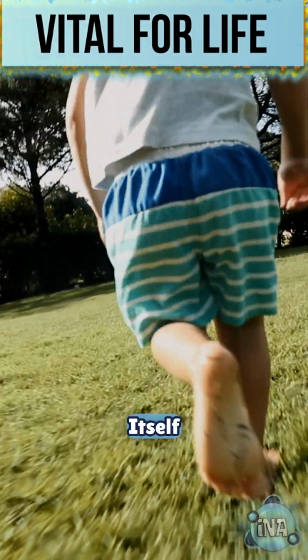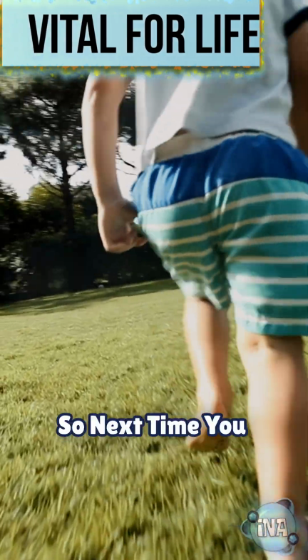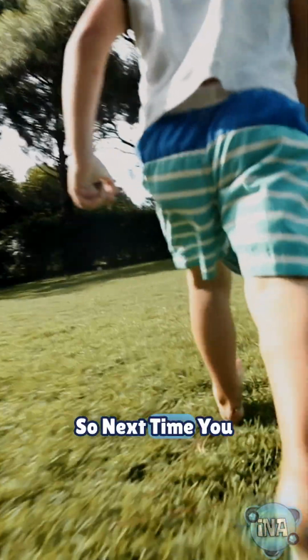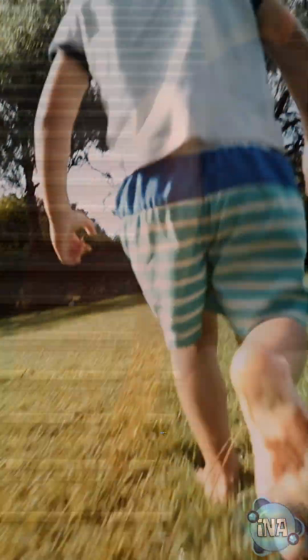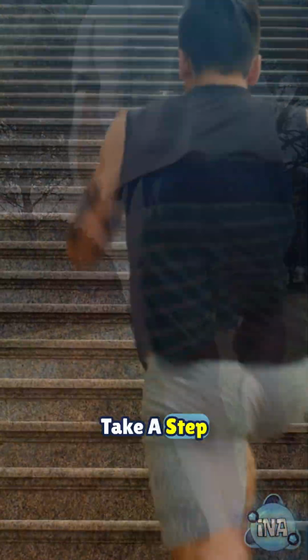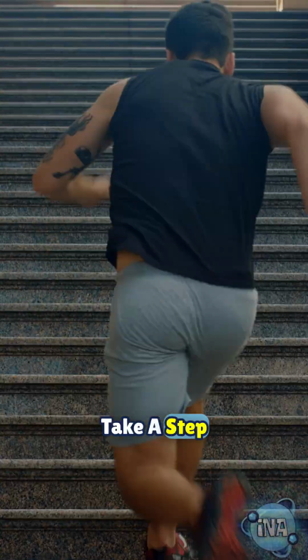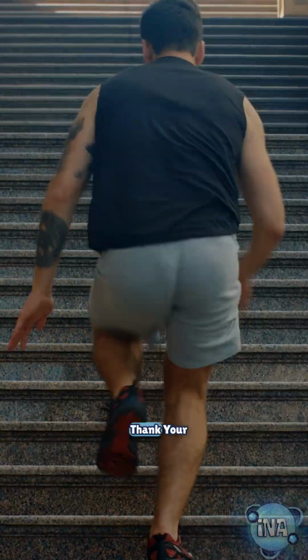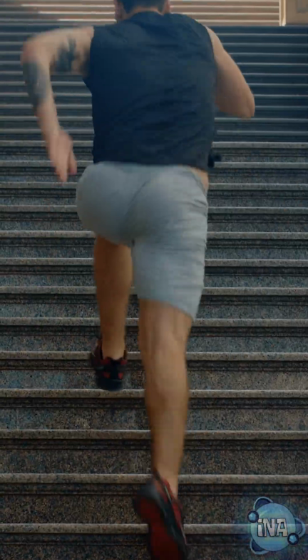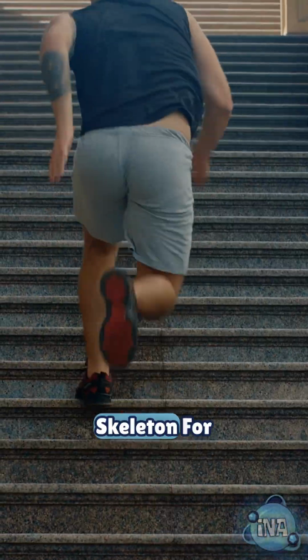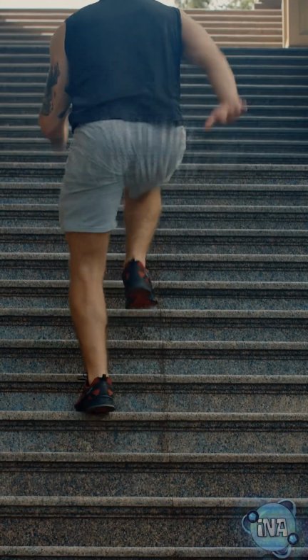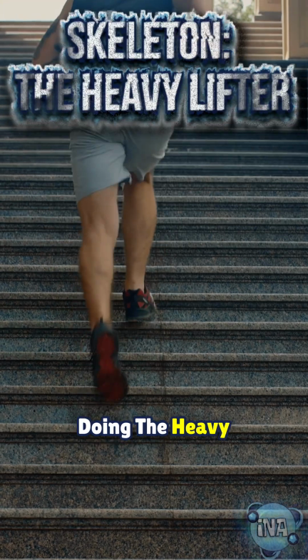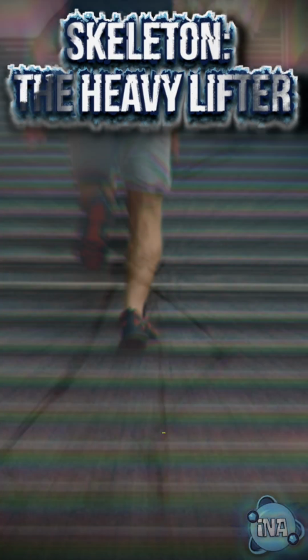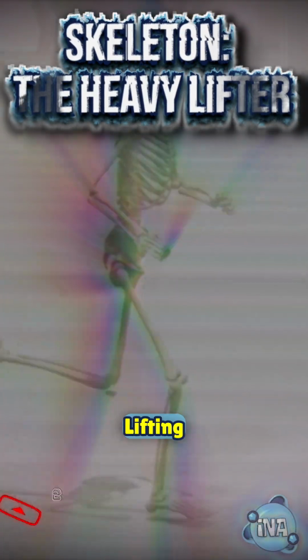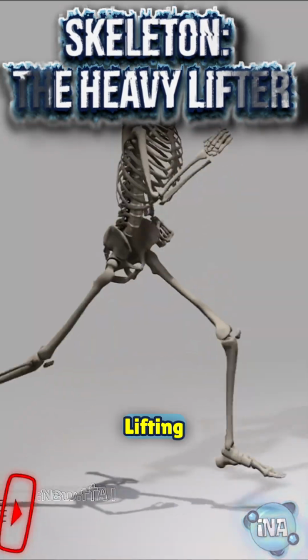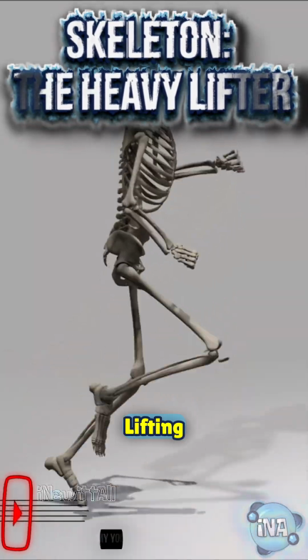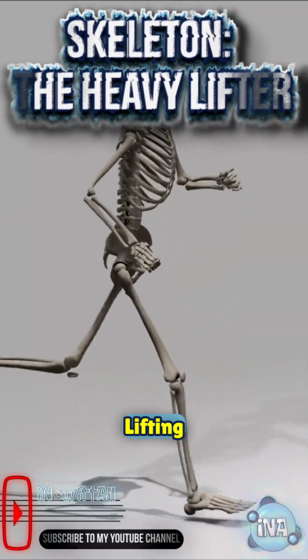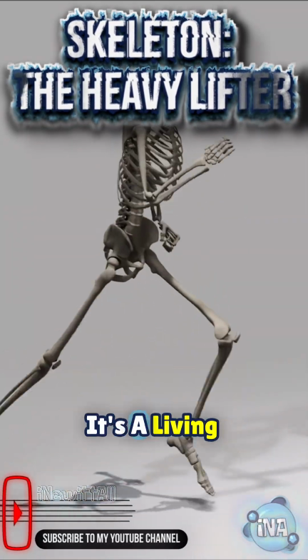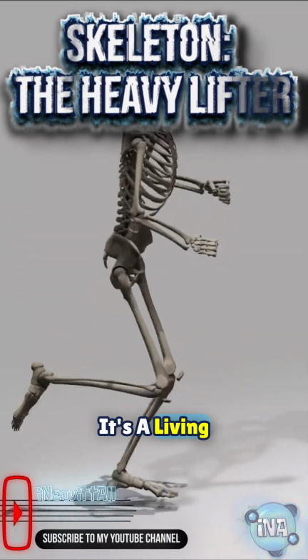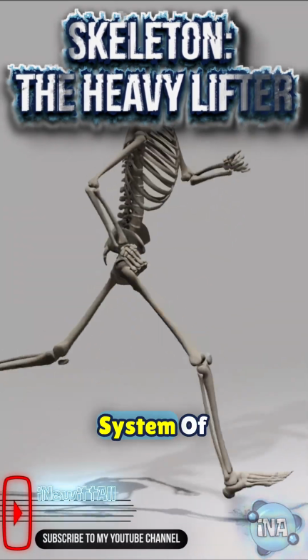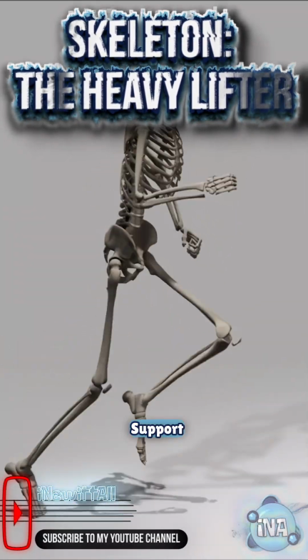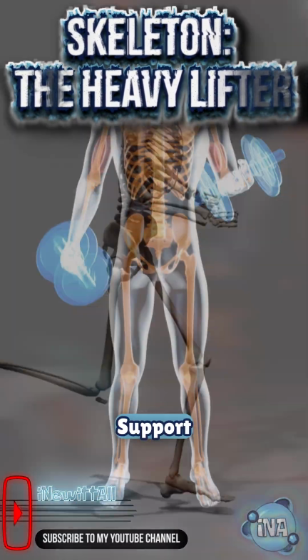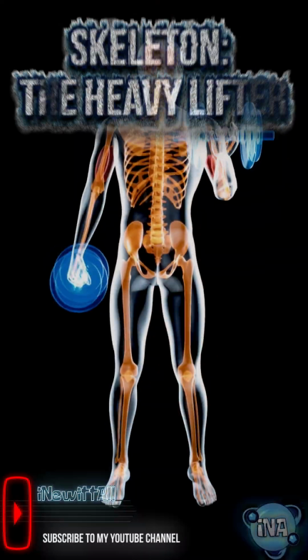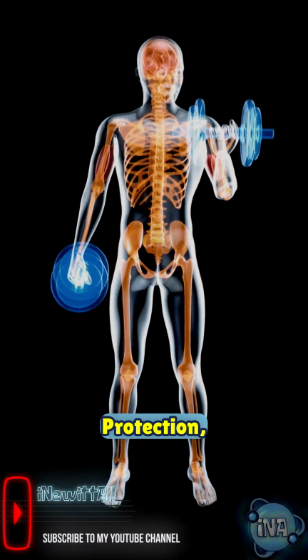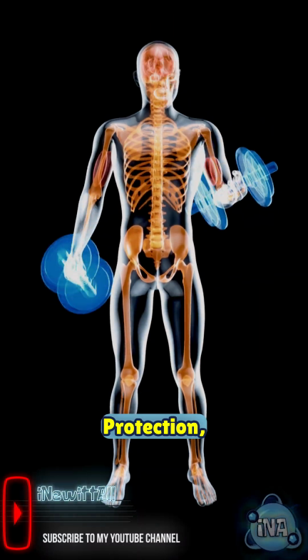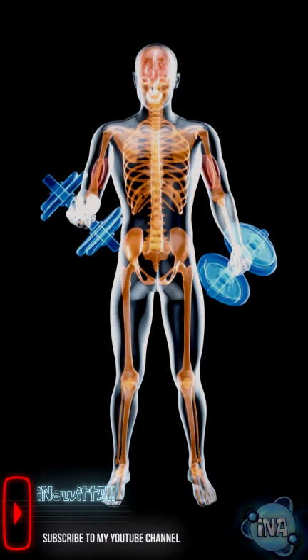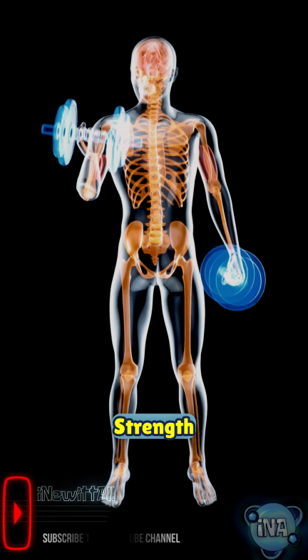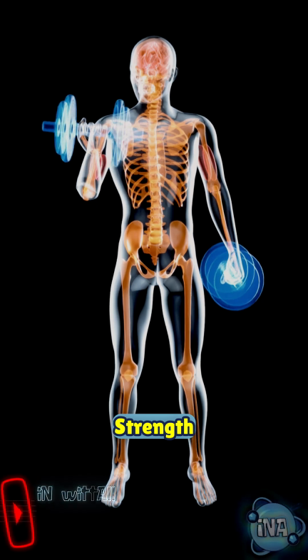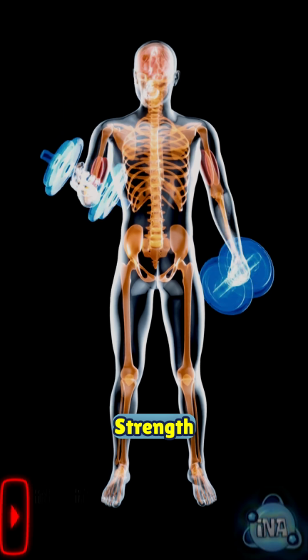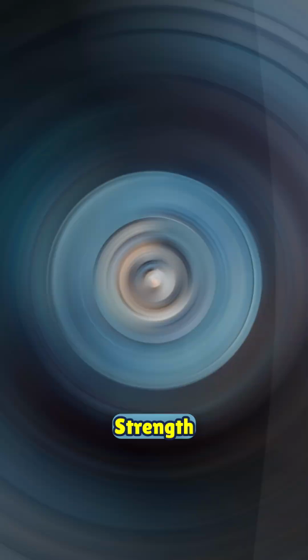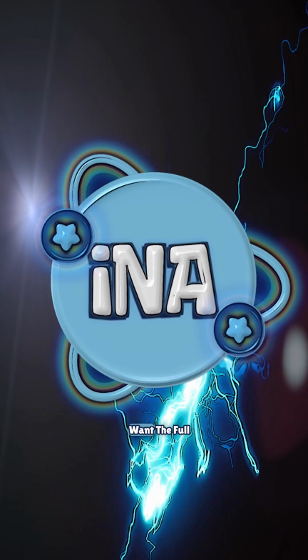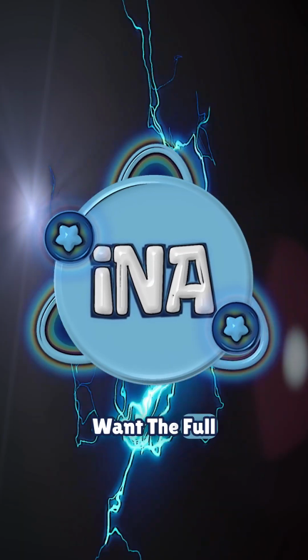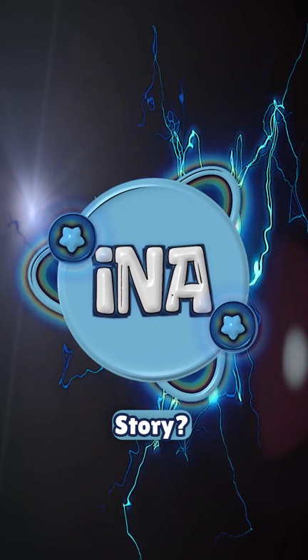So next time you take a step, thank your skeleton for doing the heavy lifting. It's a living system of support, protection, and strength.